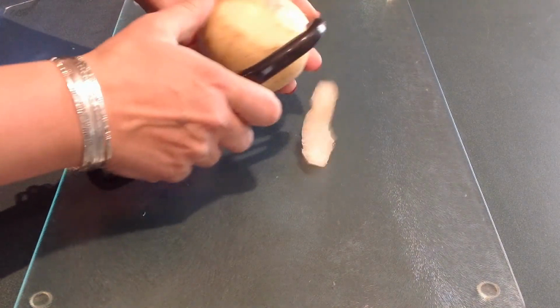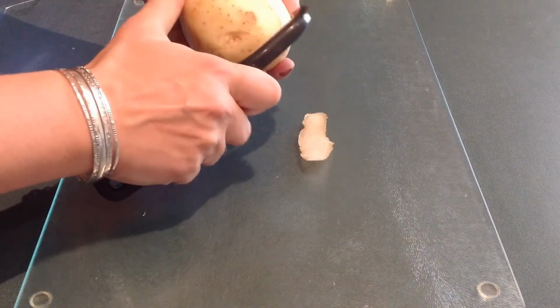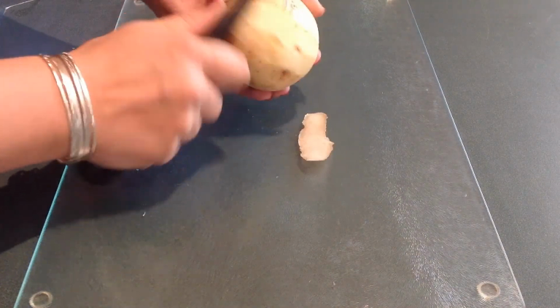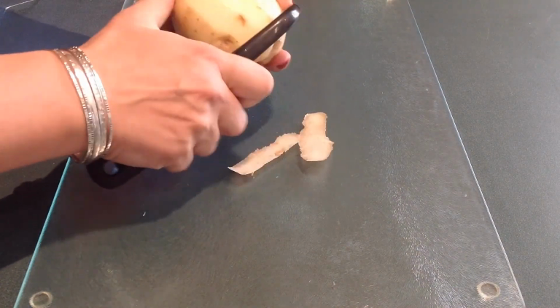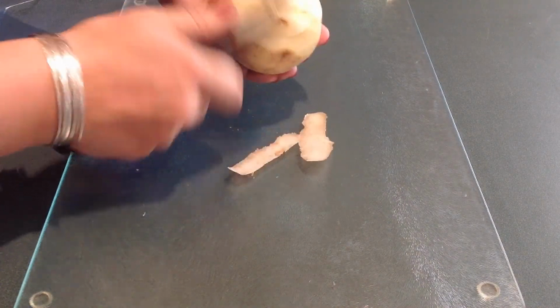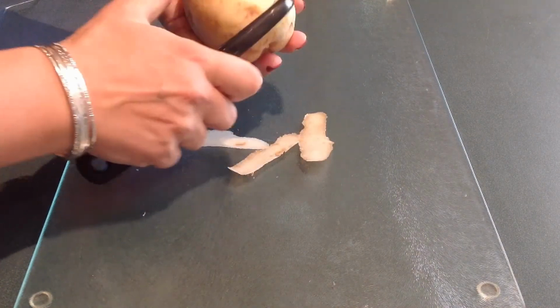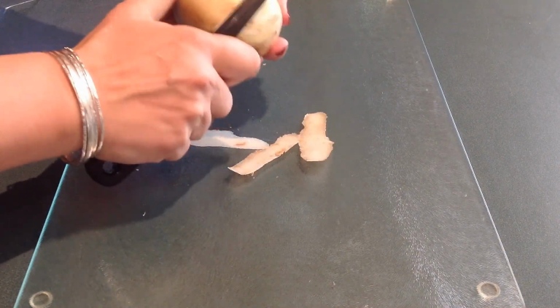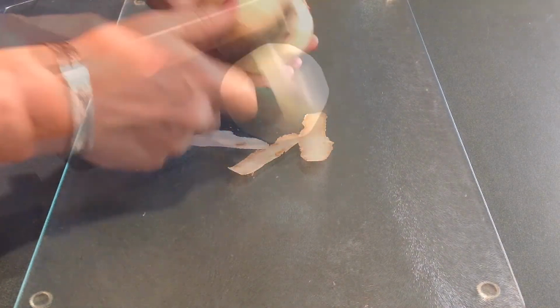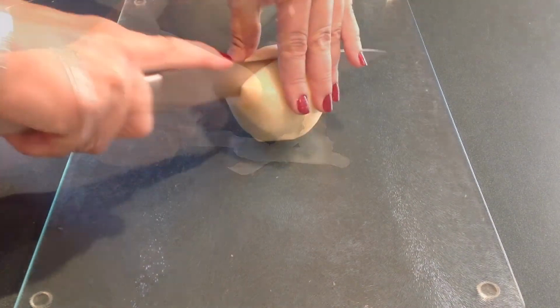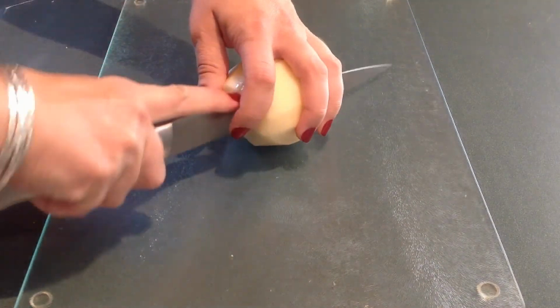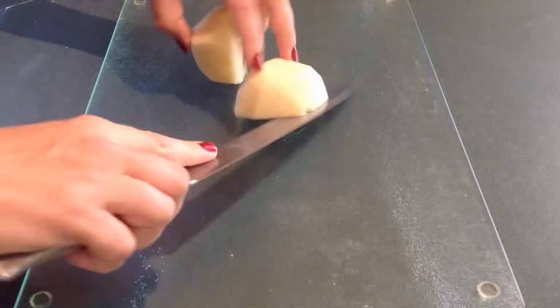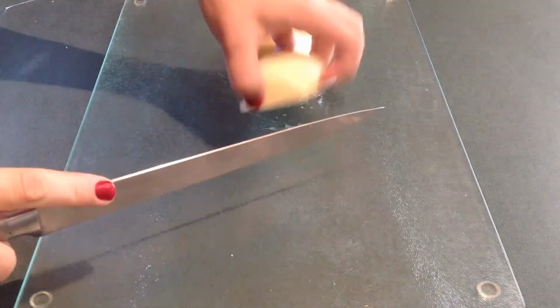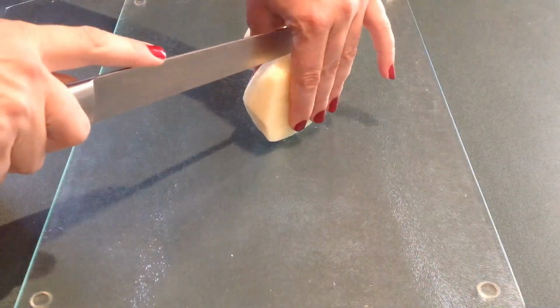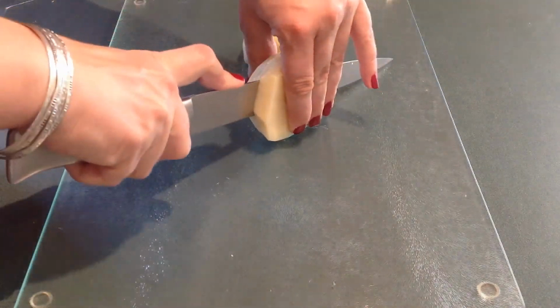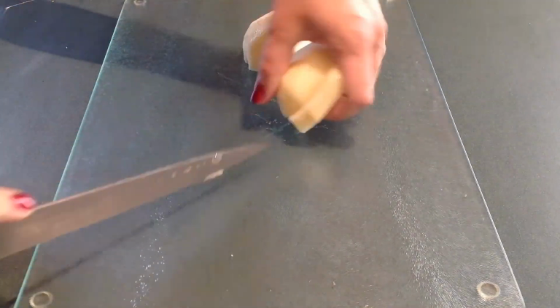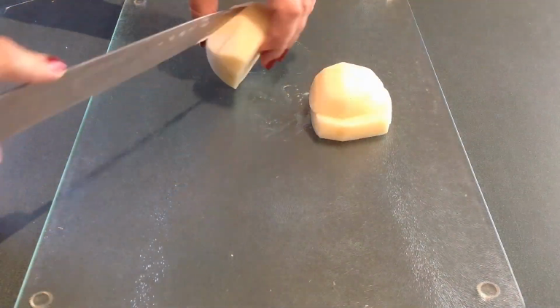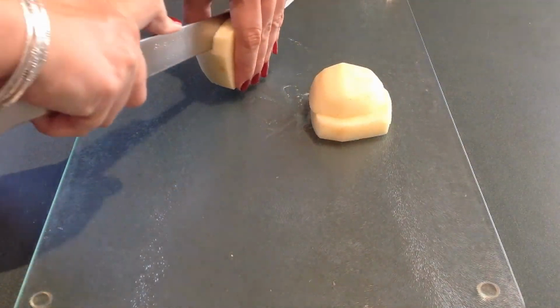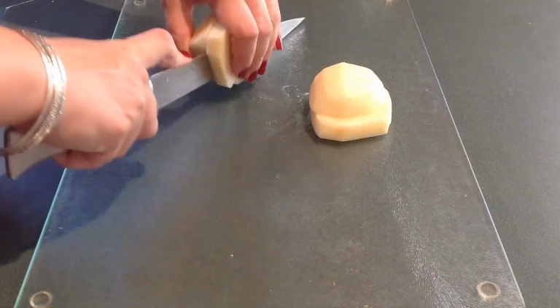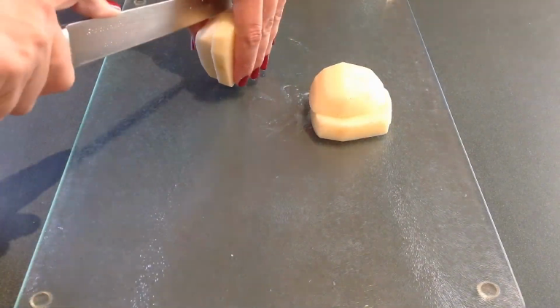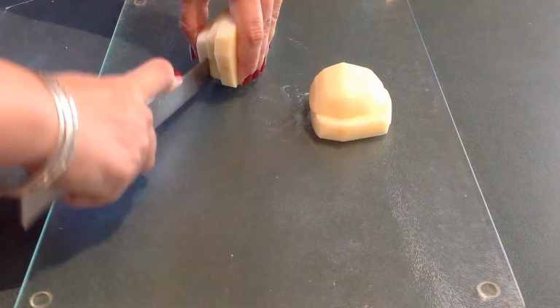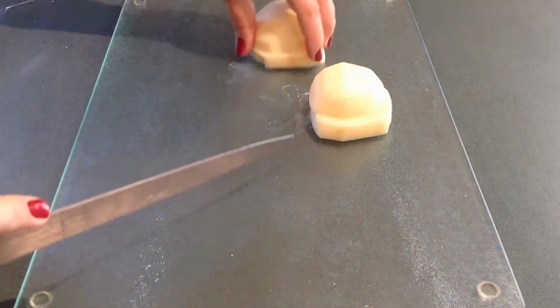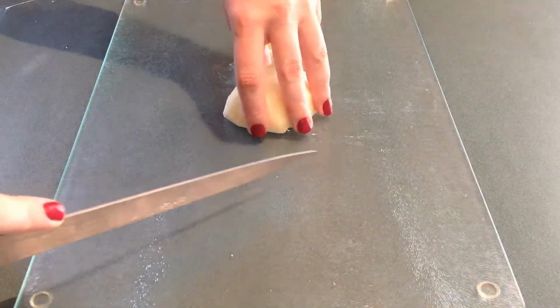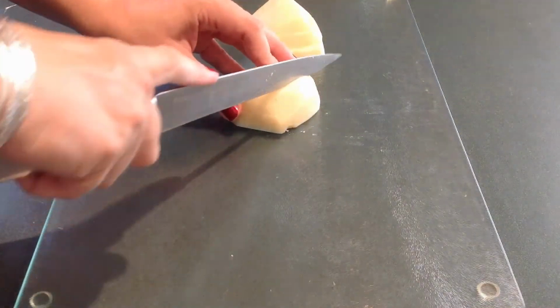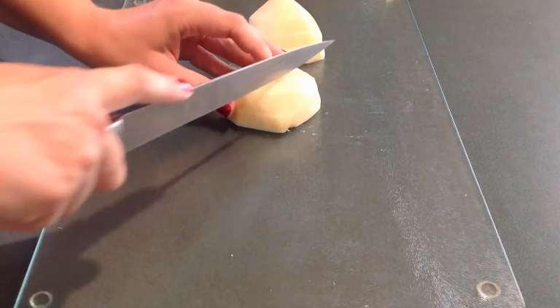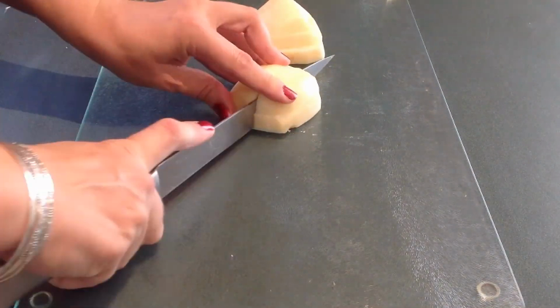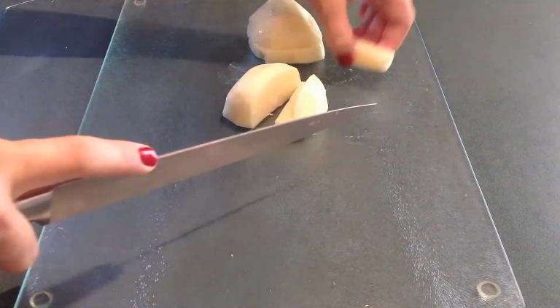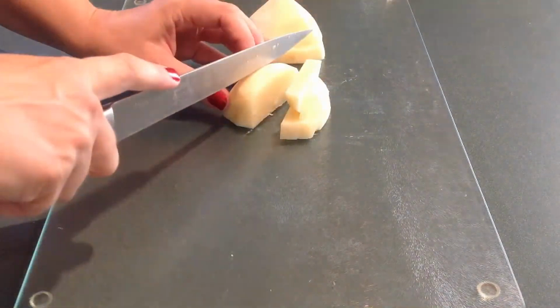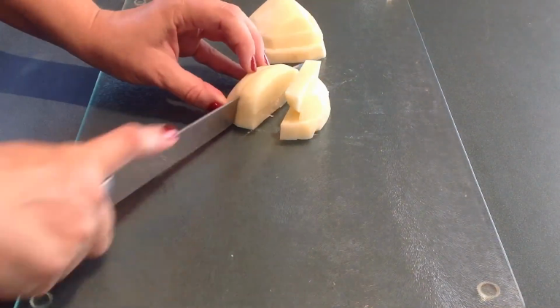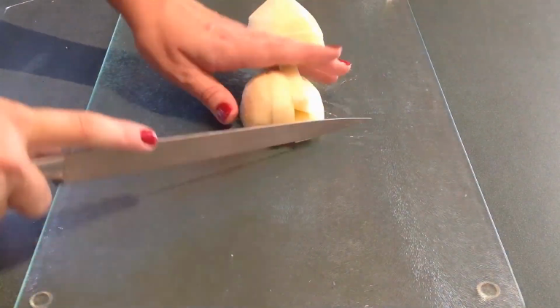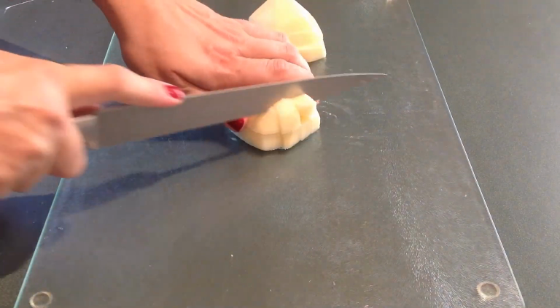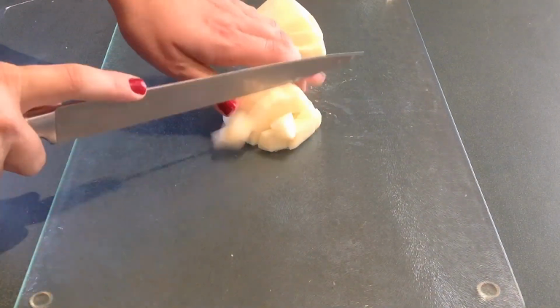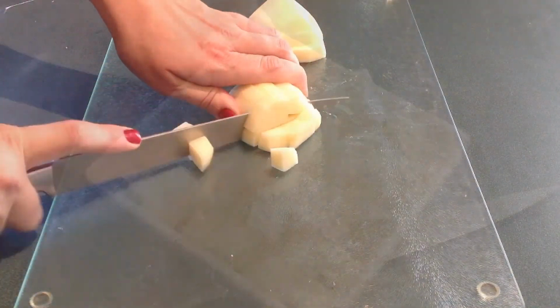So I'm starting with my potato. I'm going to peel it and then cut it into small cubes. I'm going to try to cut the potato and the carrots more or less the same size so they will cook at the same time.